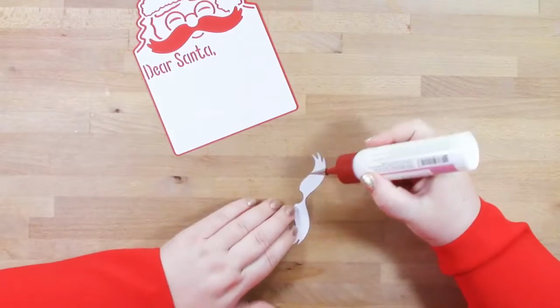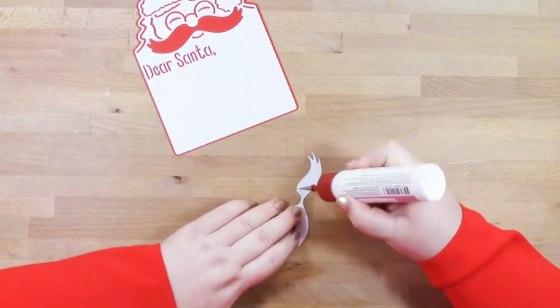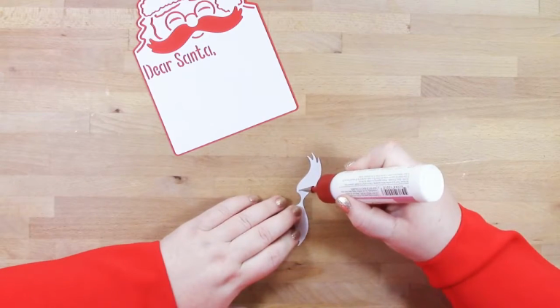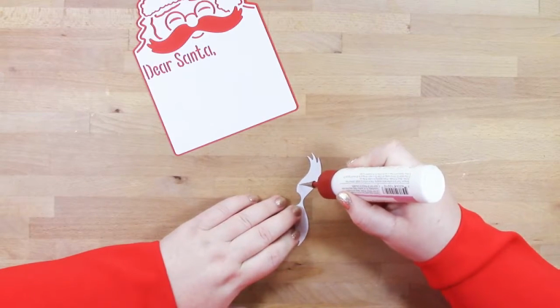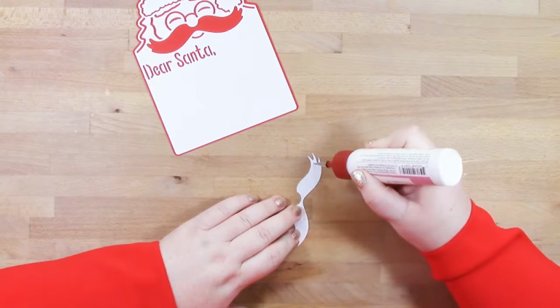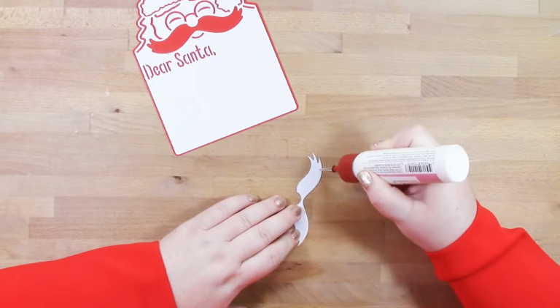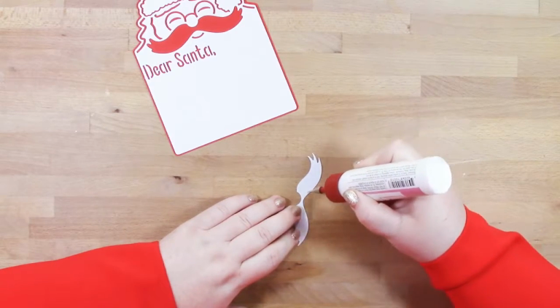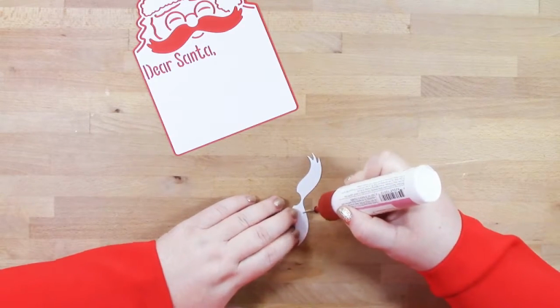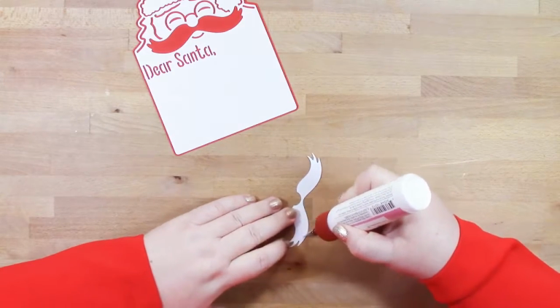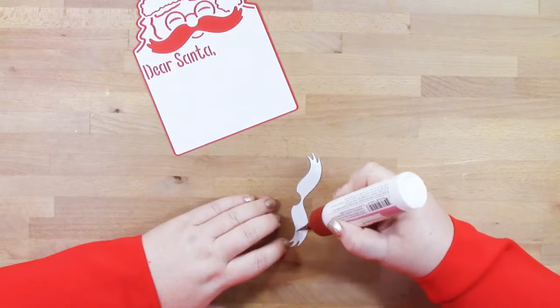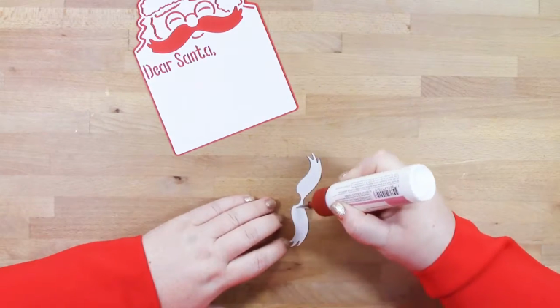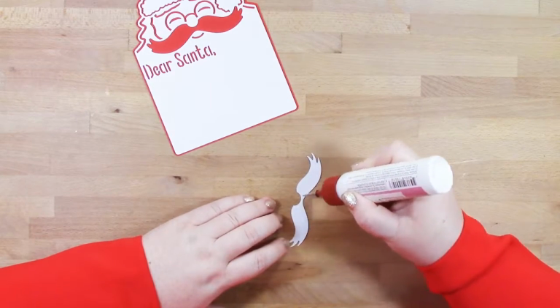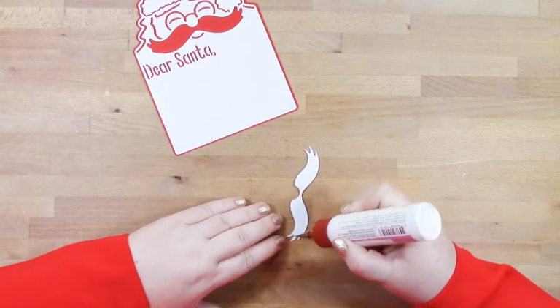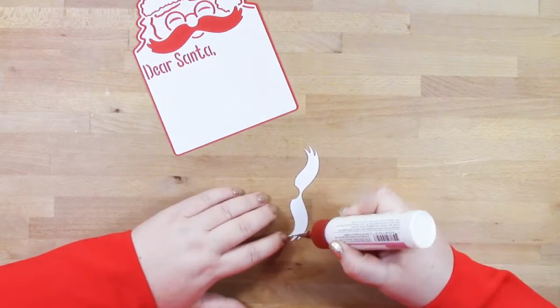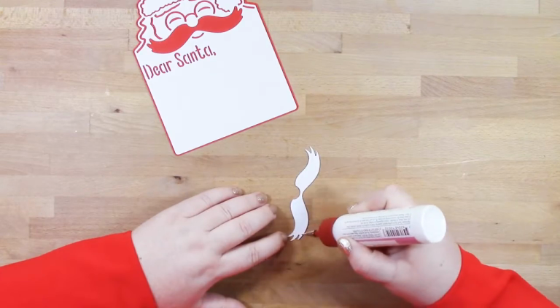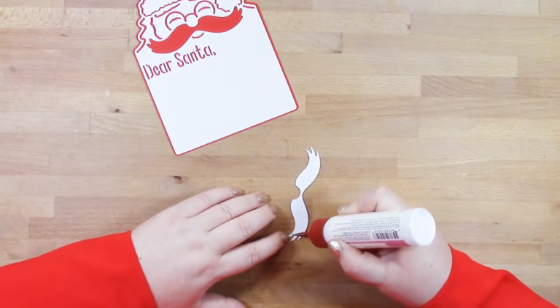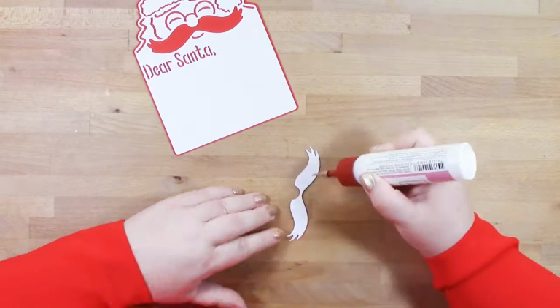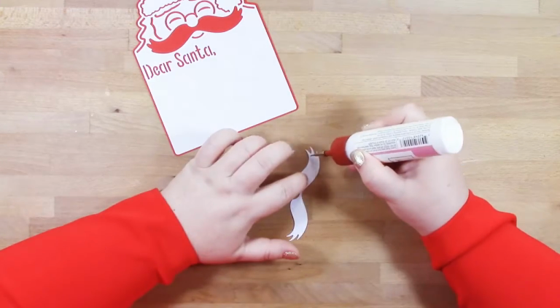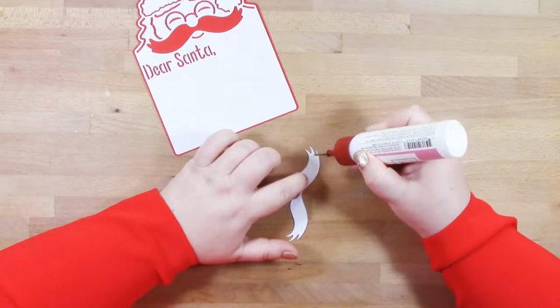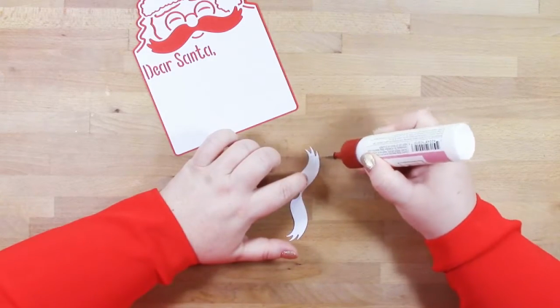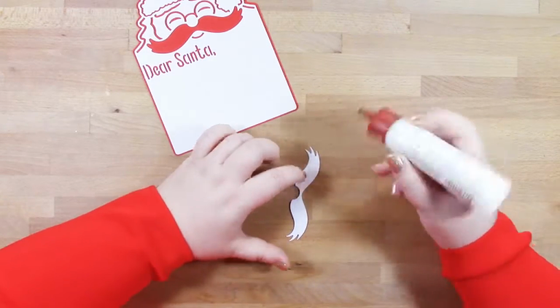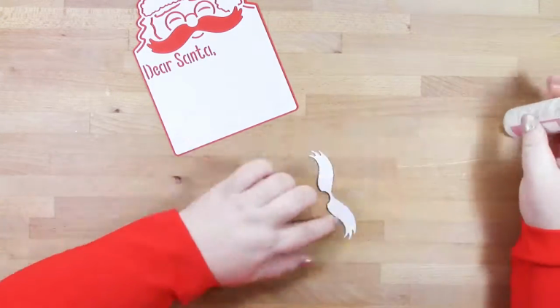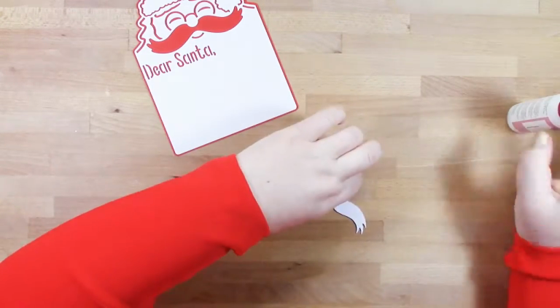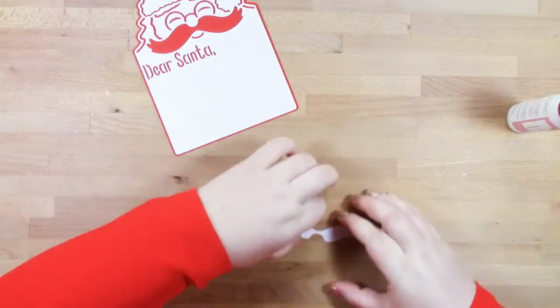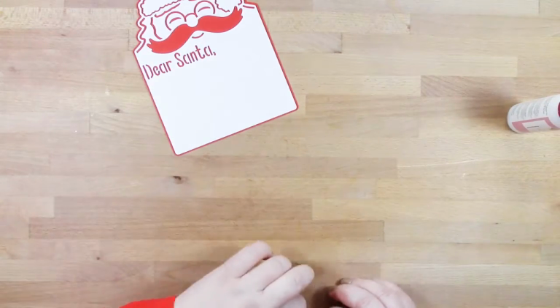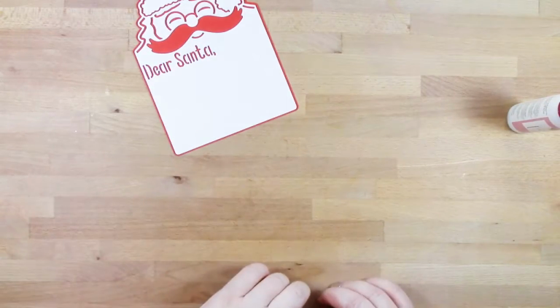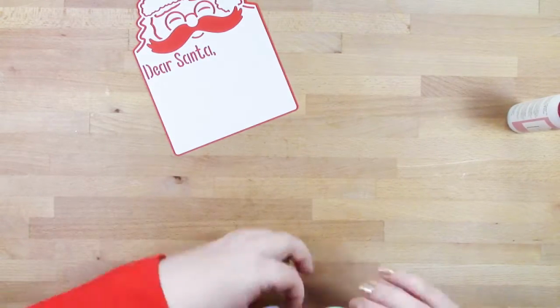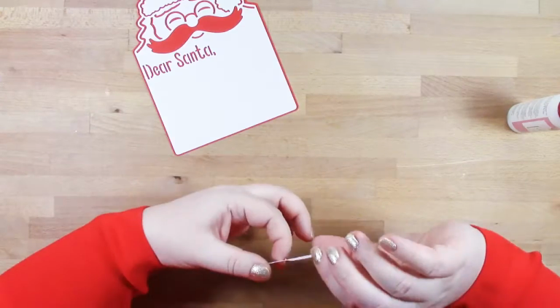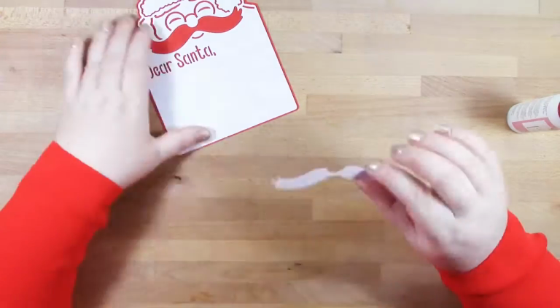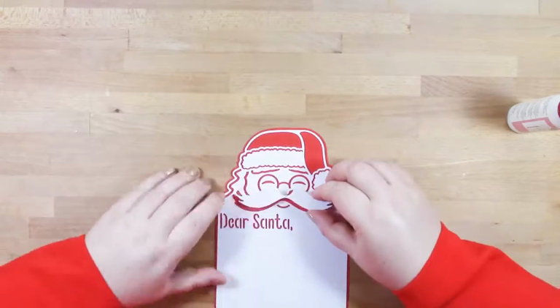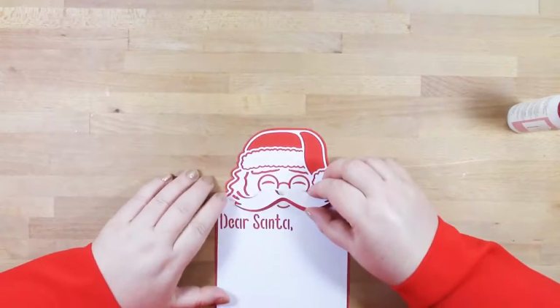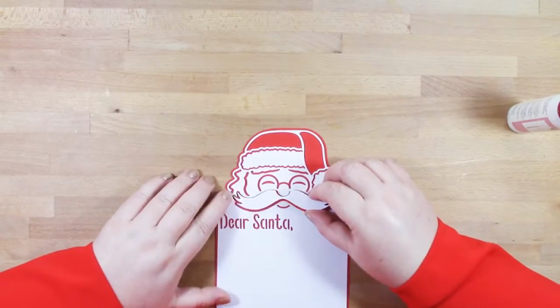On this letter it says Dear Santa, and there's an area there for your child to write their wishlist to Santa and their declaration of how good they've been all year.